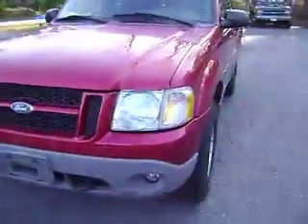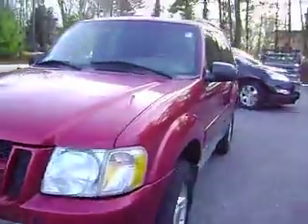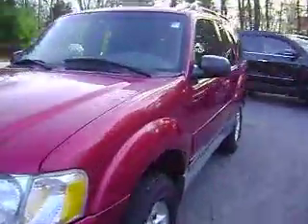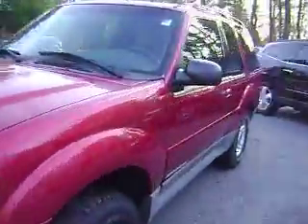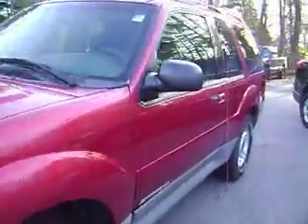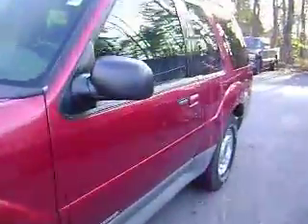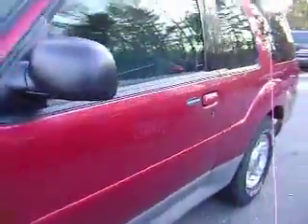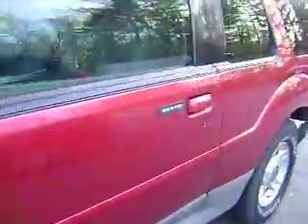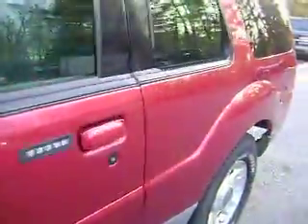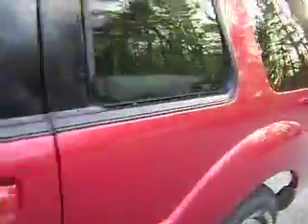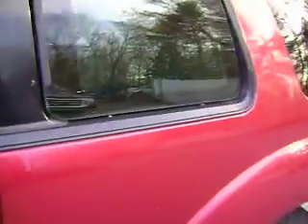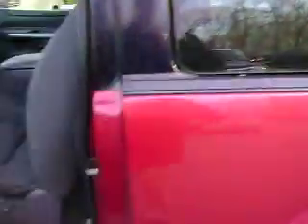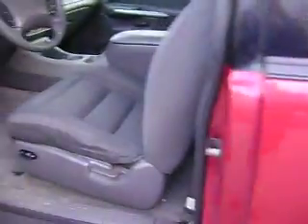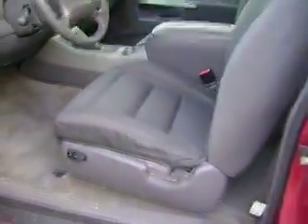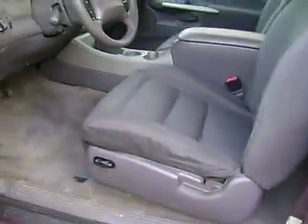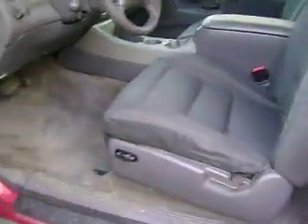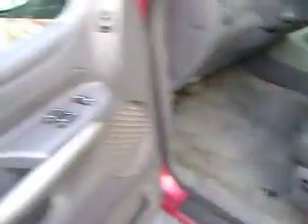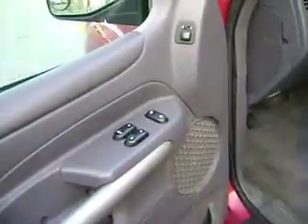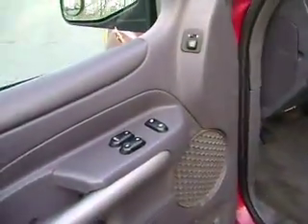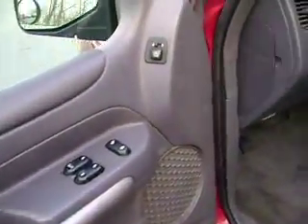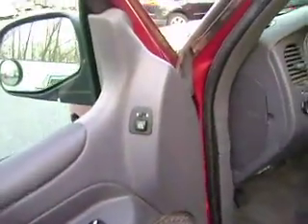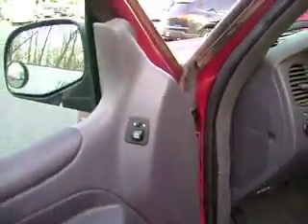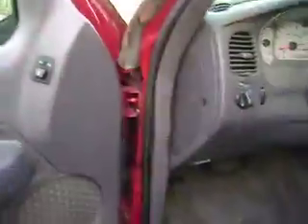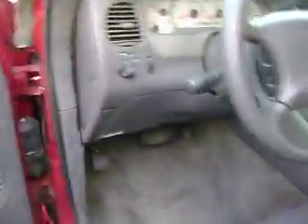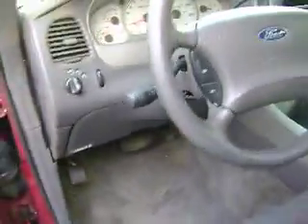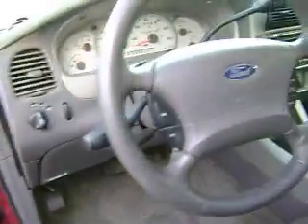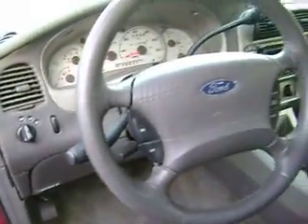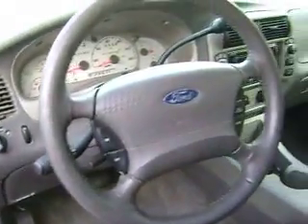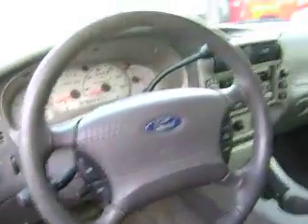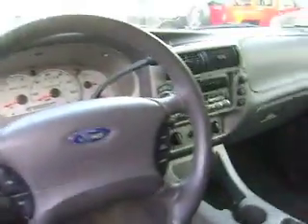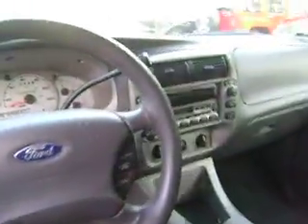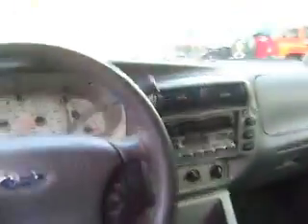I'll give you a peek at the inside here. It's got the power seat, power windows, door locks, mirrors, cruise control on the steering wheel, CD player.